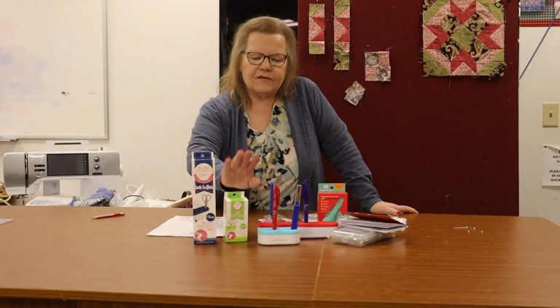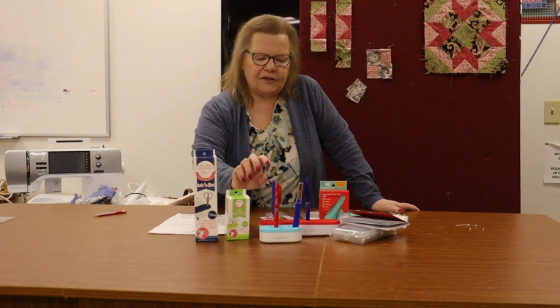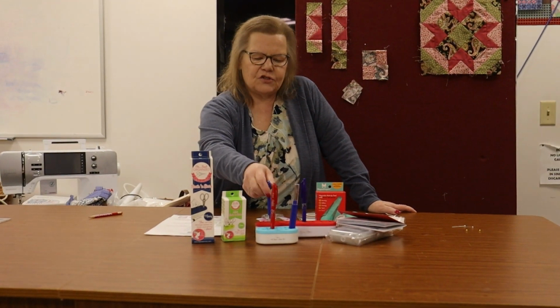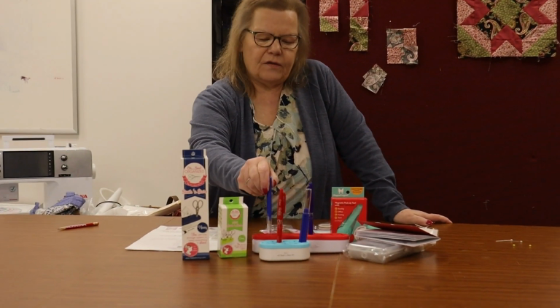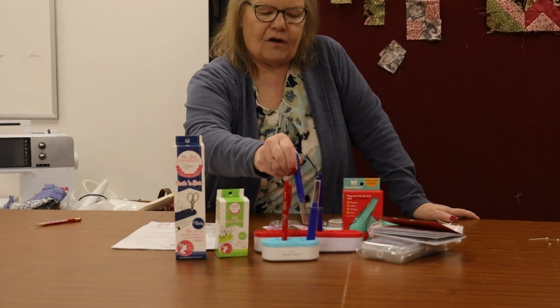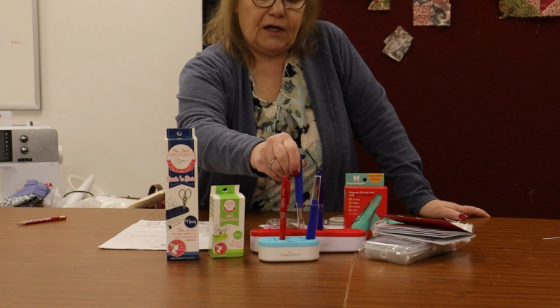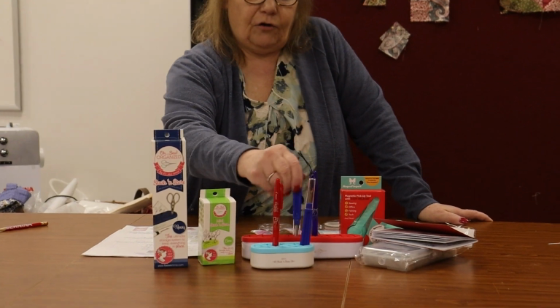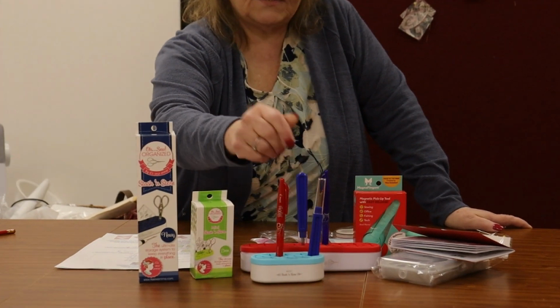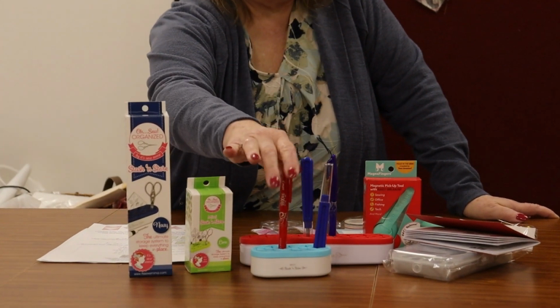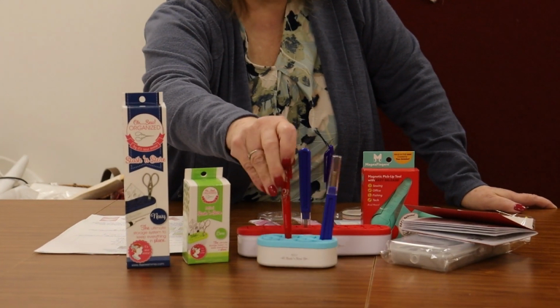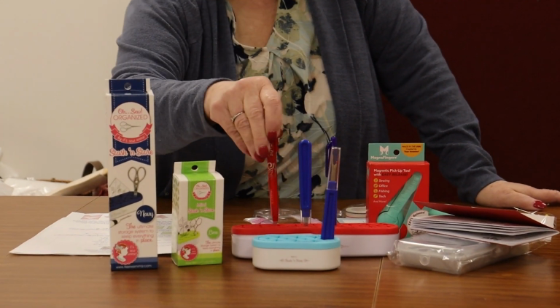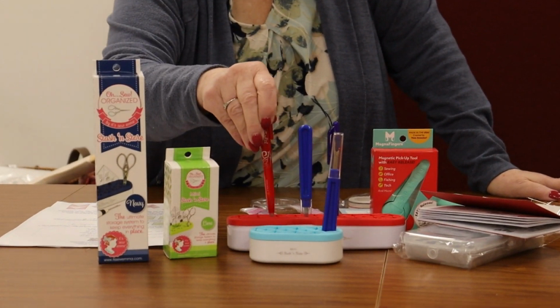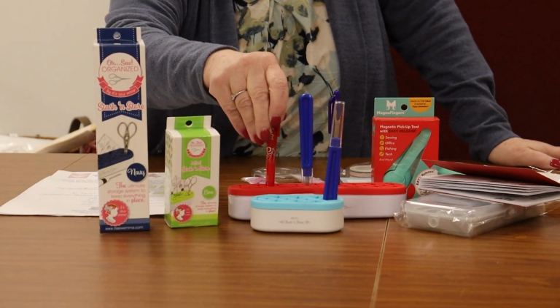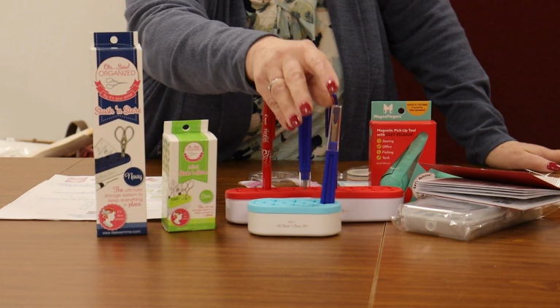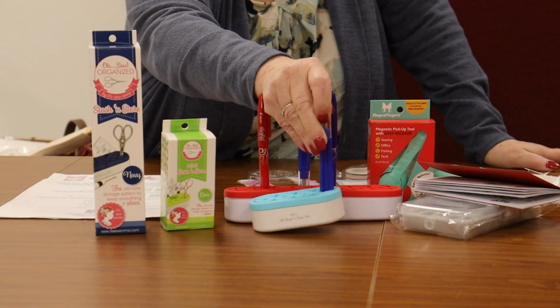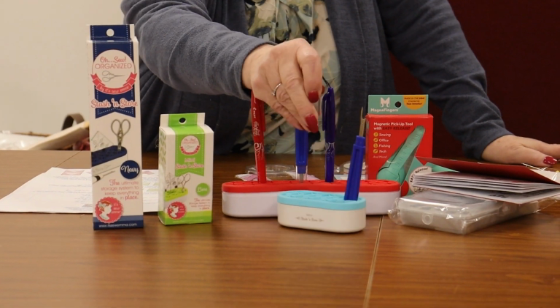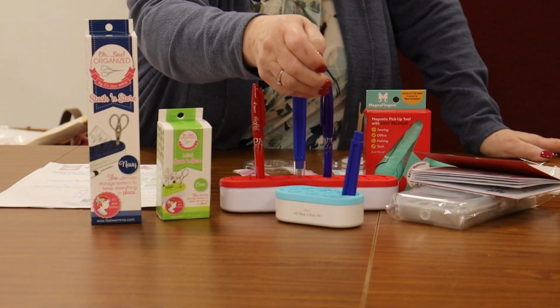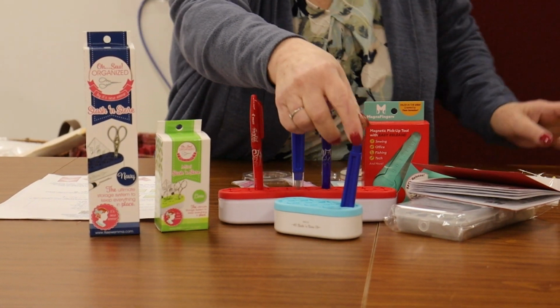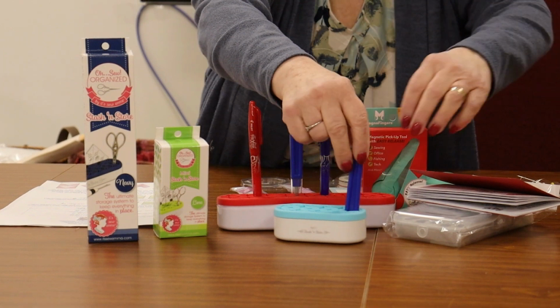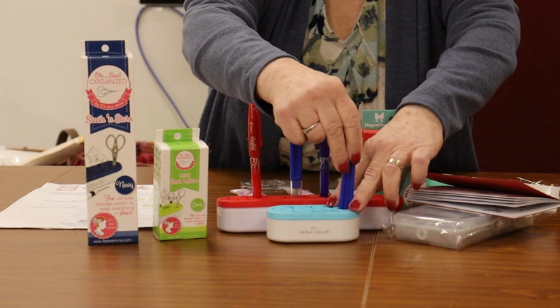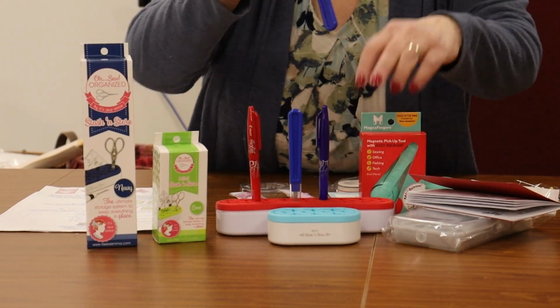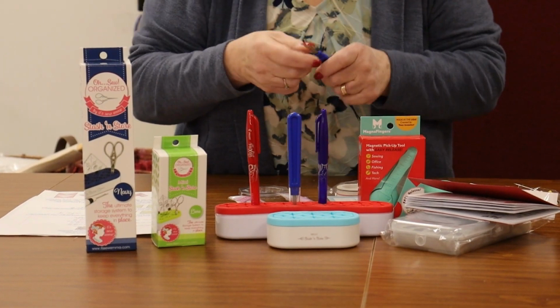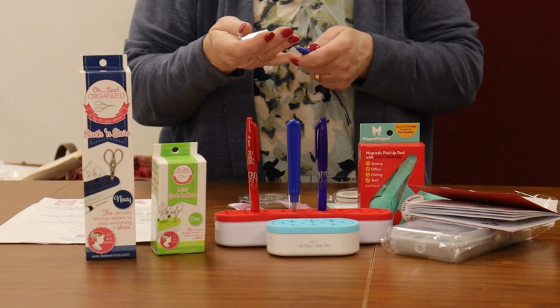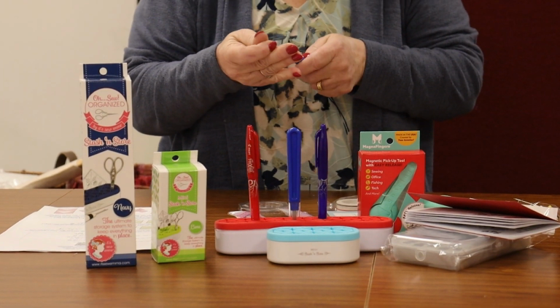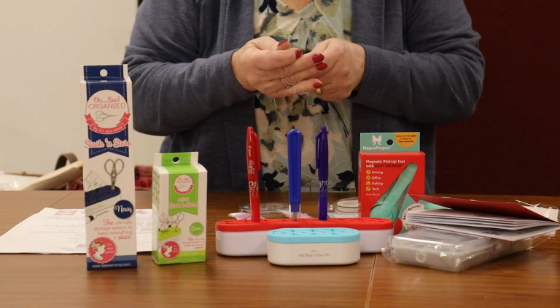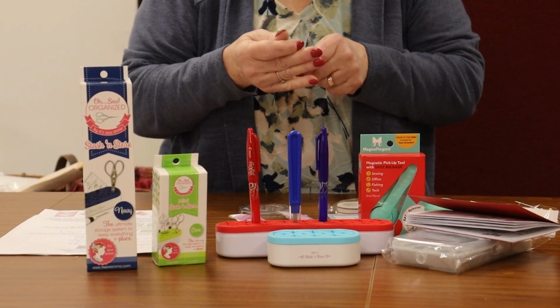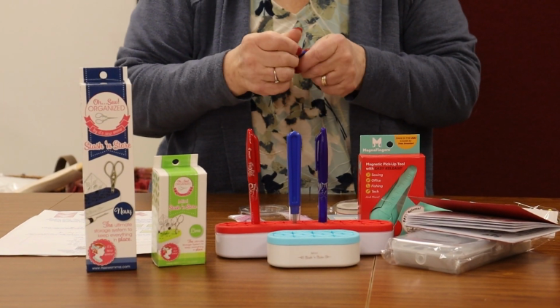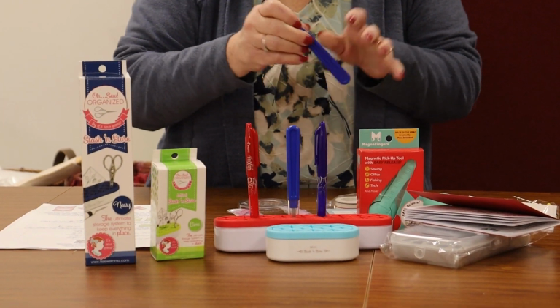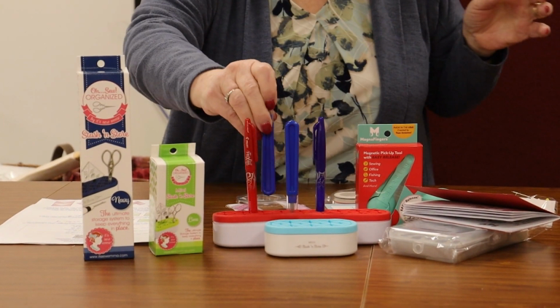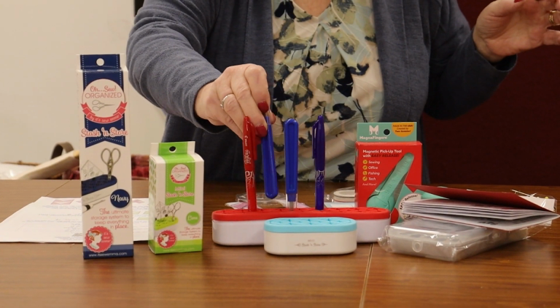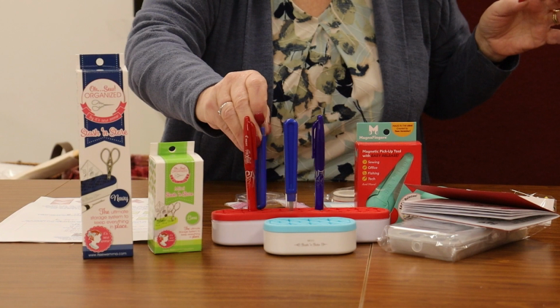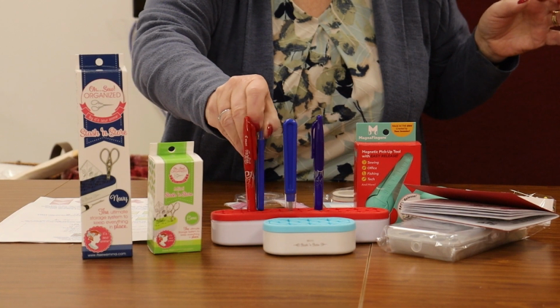The stash and store — these are very cute. They come in different colors, and you can put the things you use all the time right at your hand. There's a large and a small size.